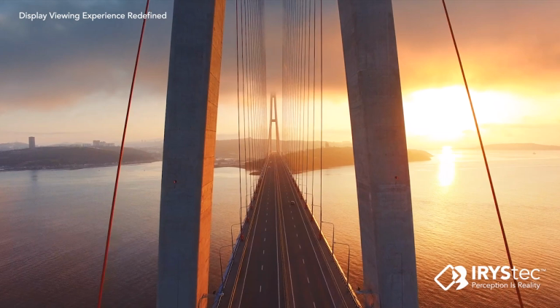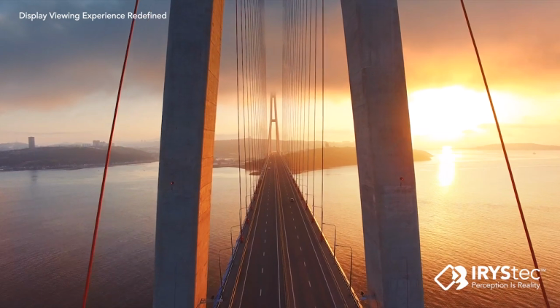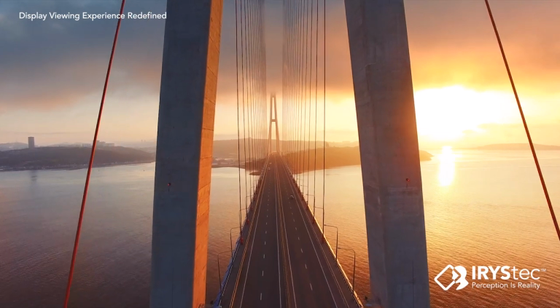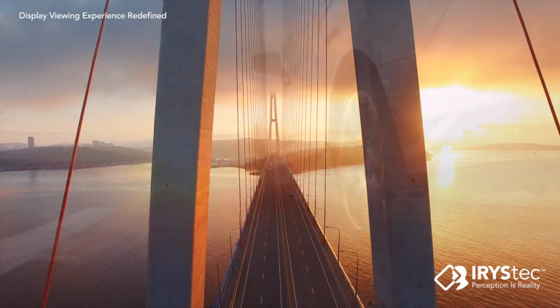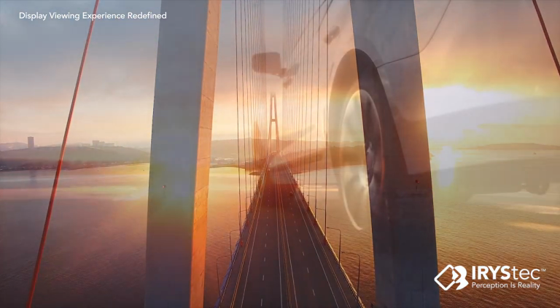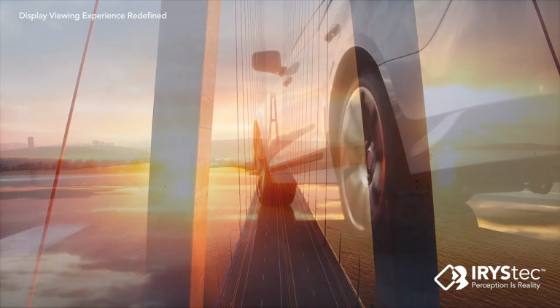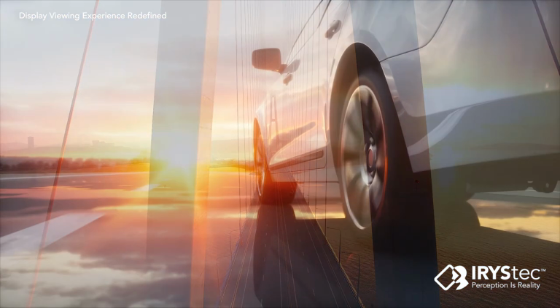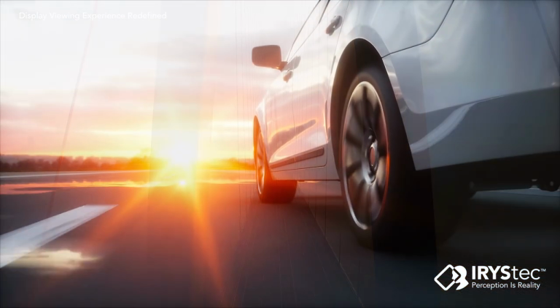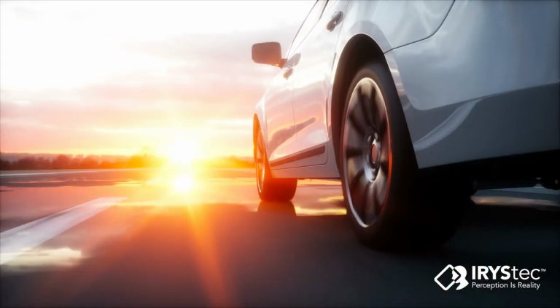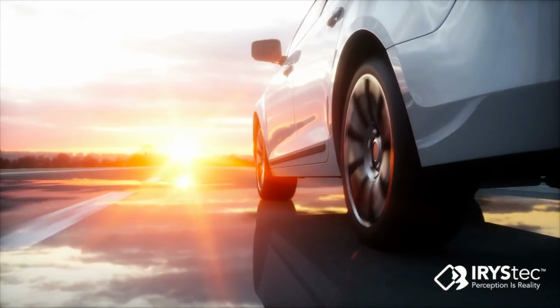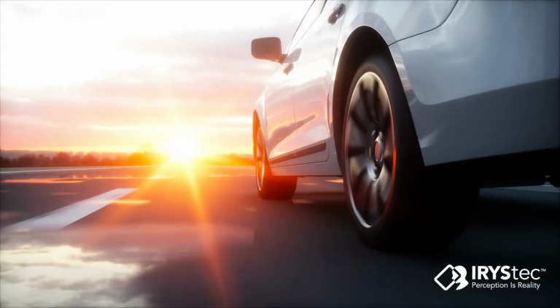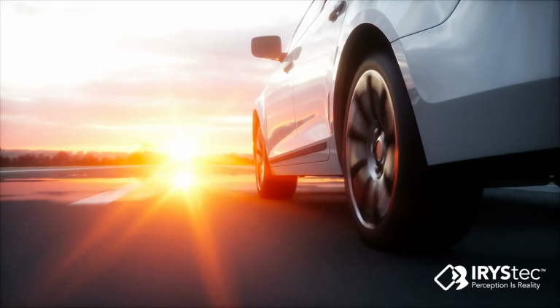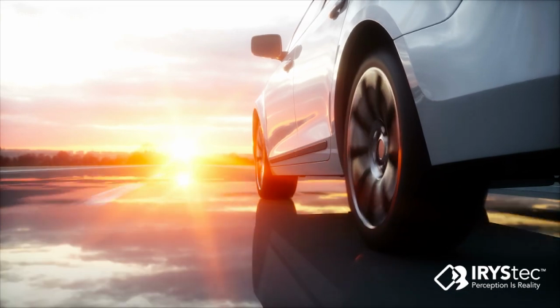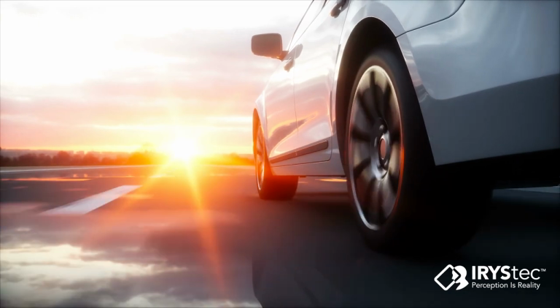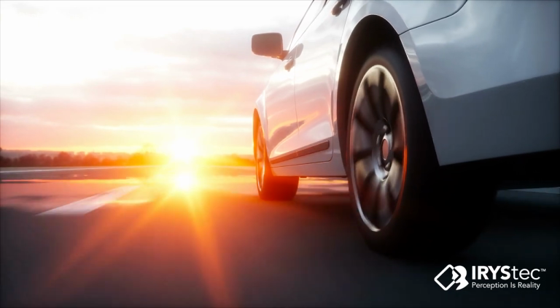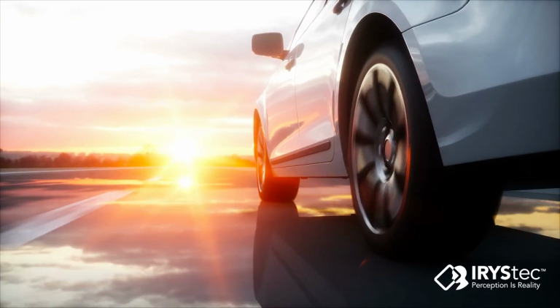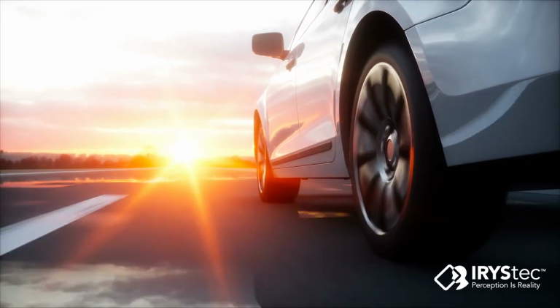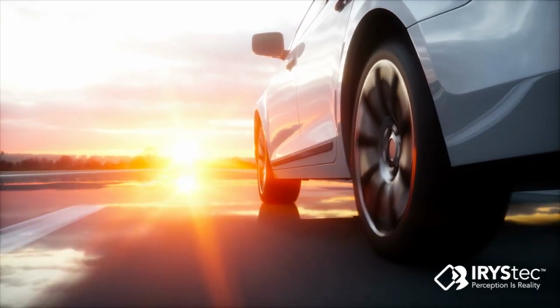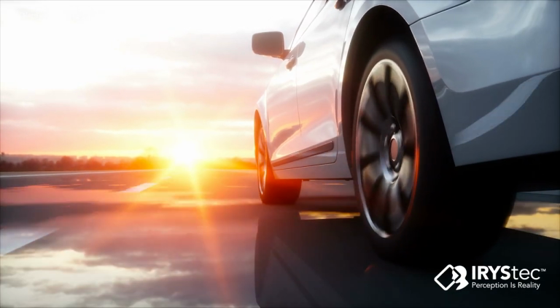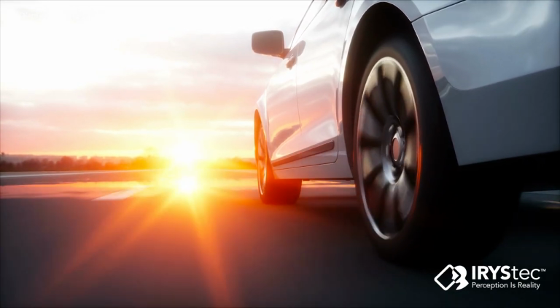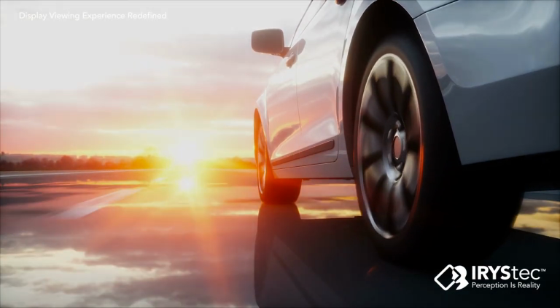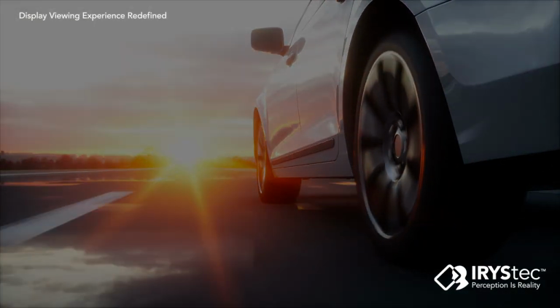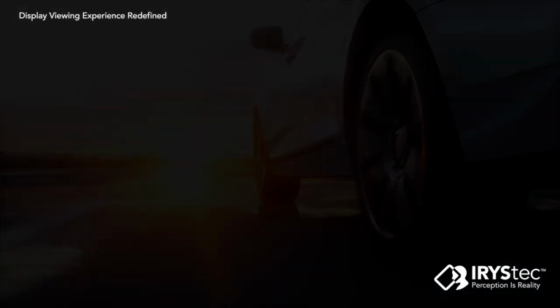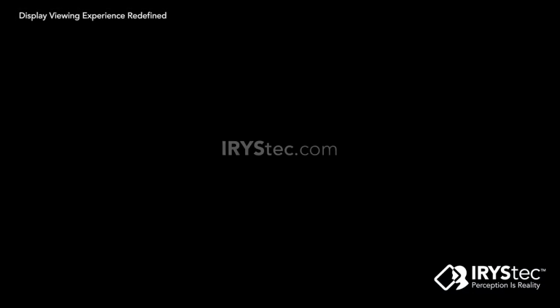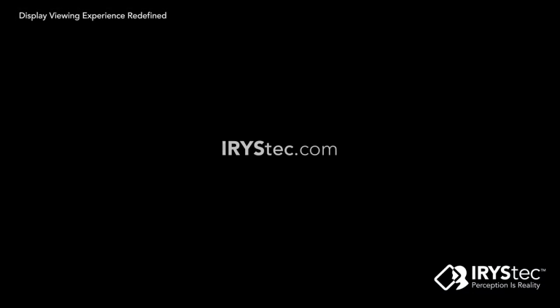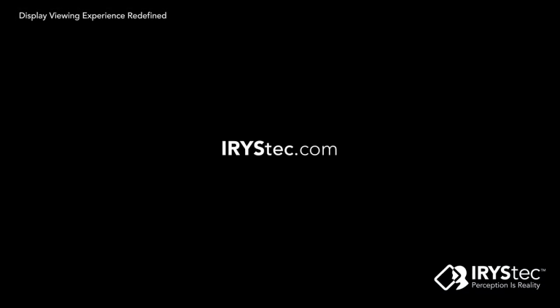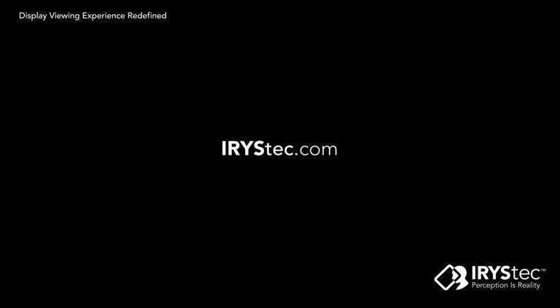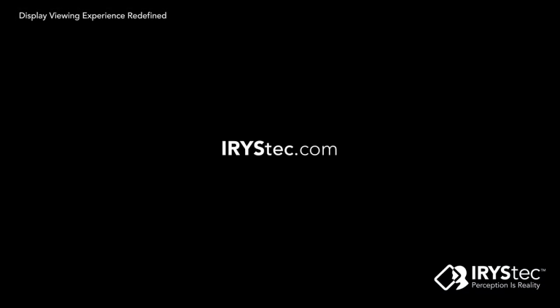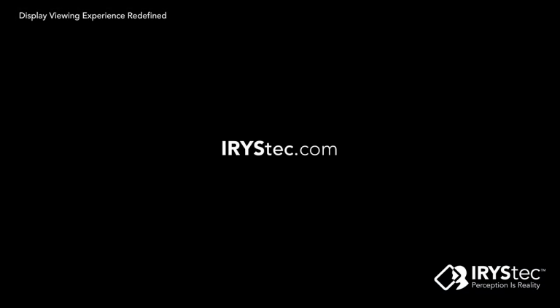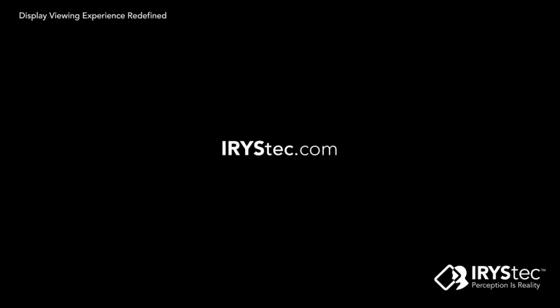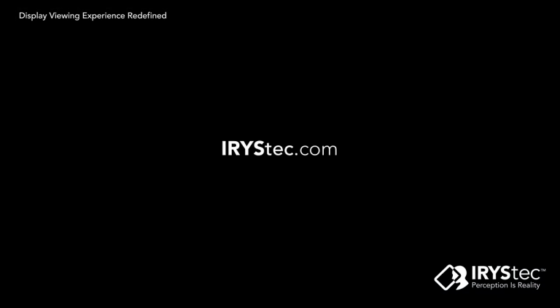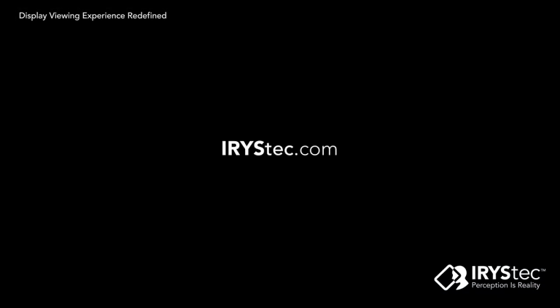Iristec is providing a personalized dynamic display solution that meets OEM needs for a safer, more power efficient, world class in-car viewing experience that is essential to the connected cars of the future. To find out more, please visit our website.